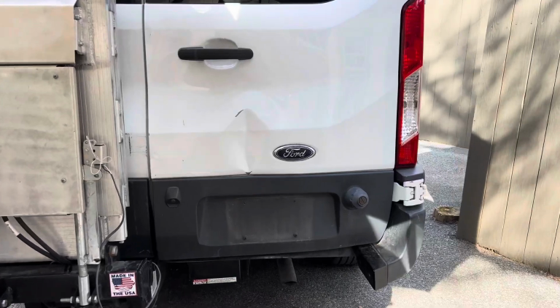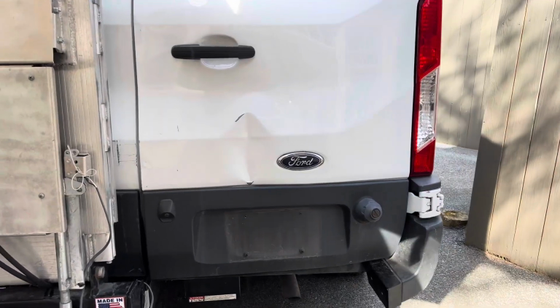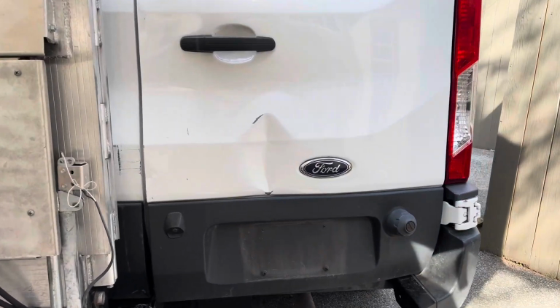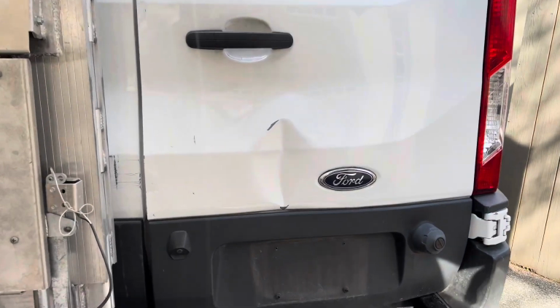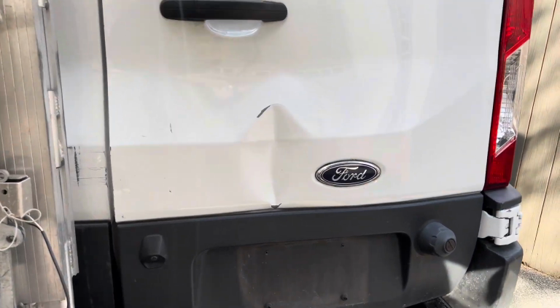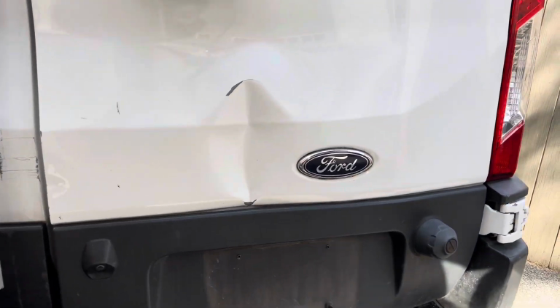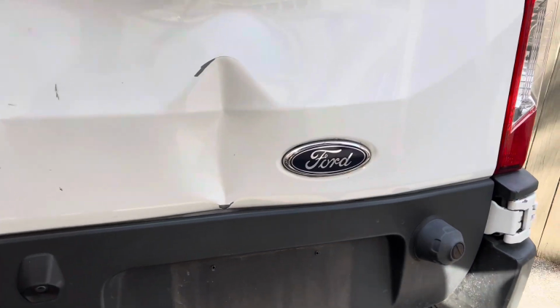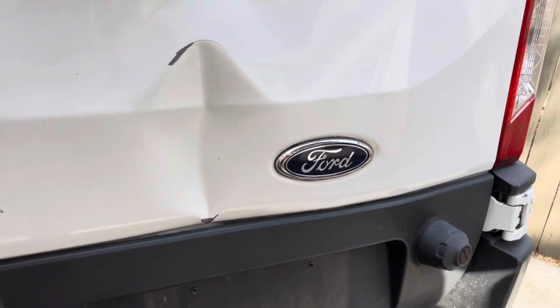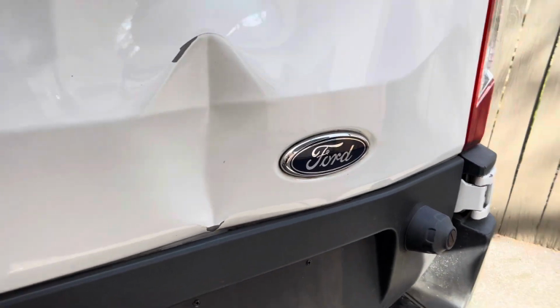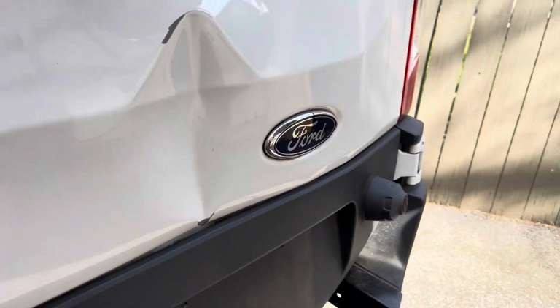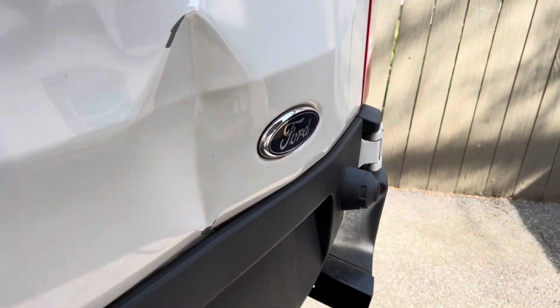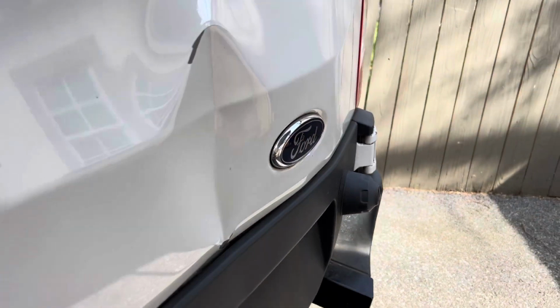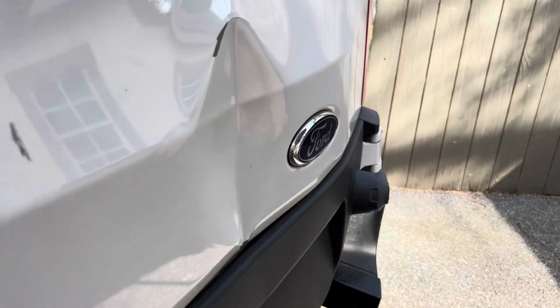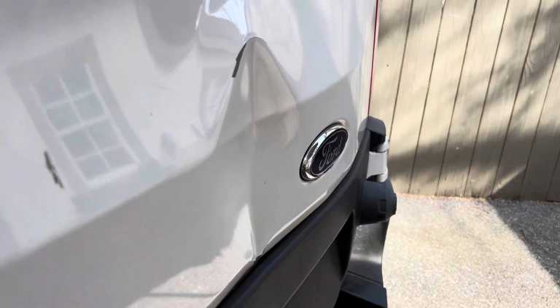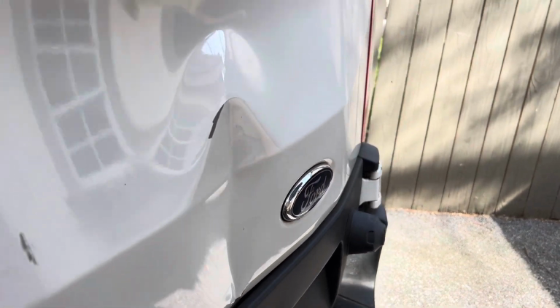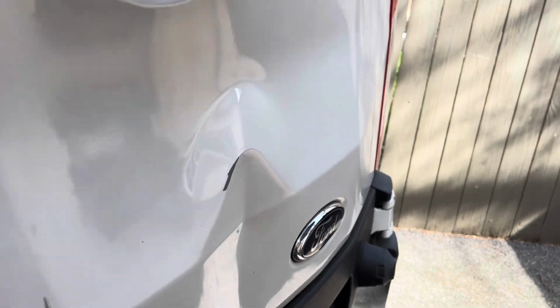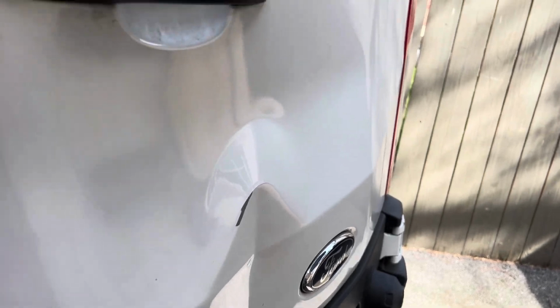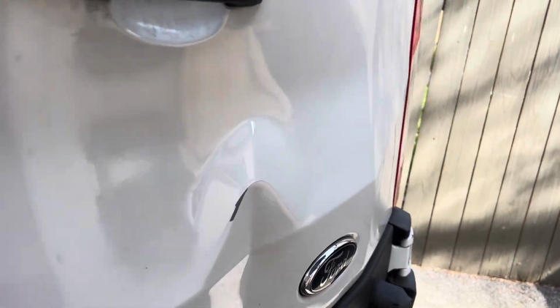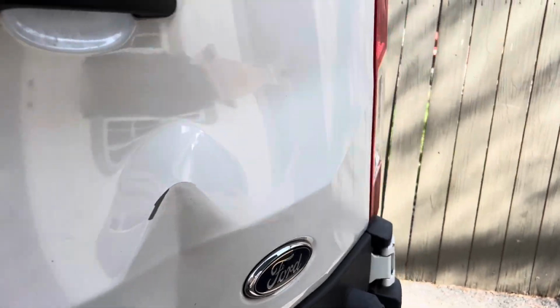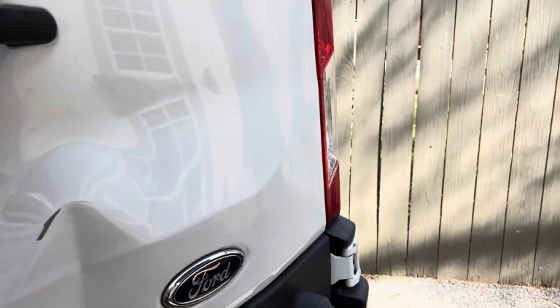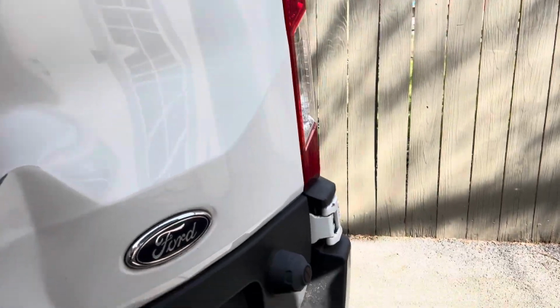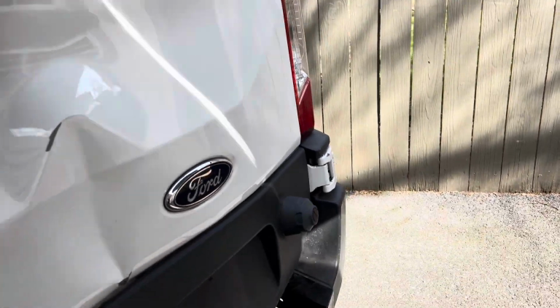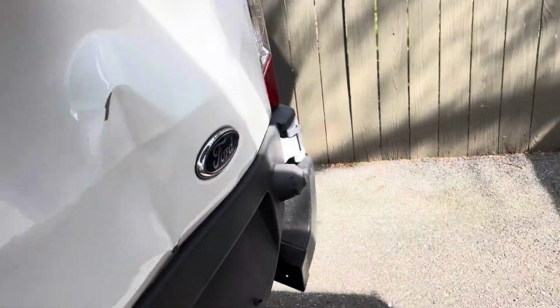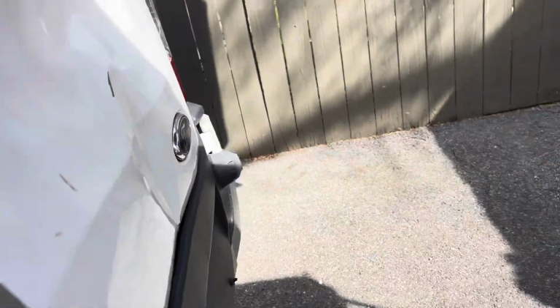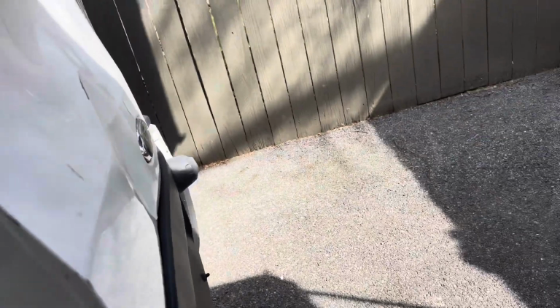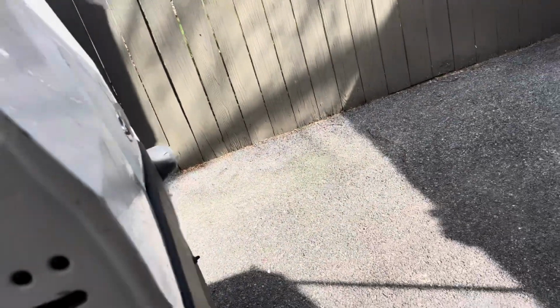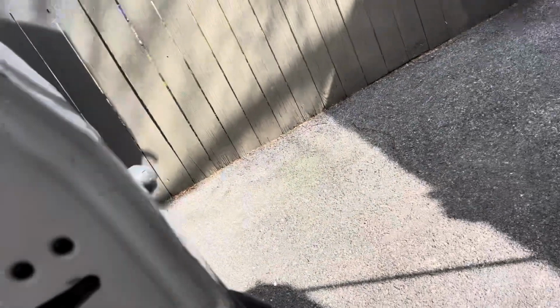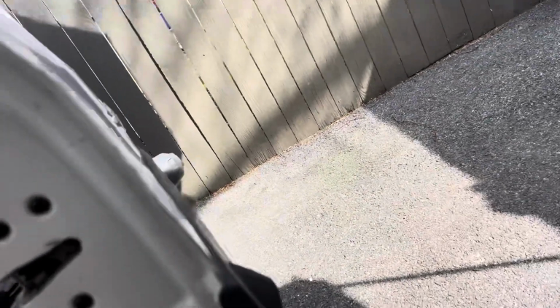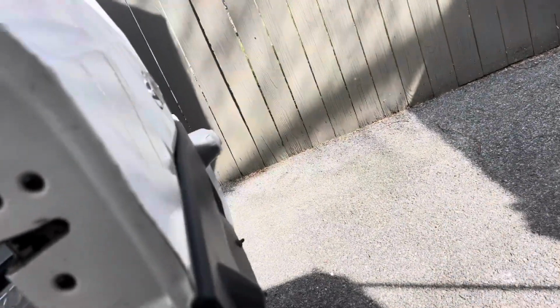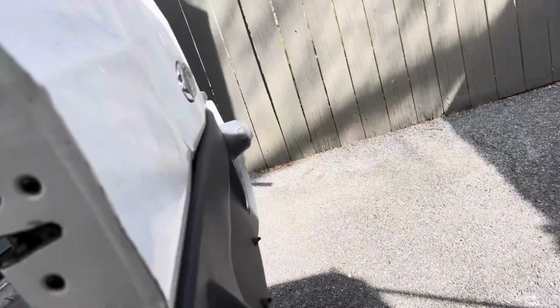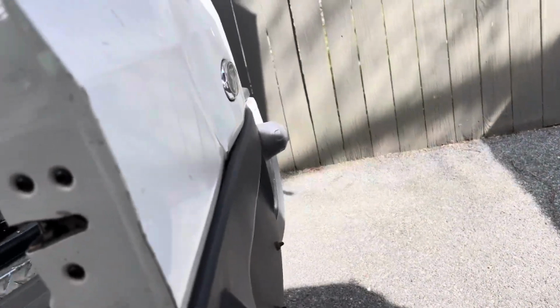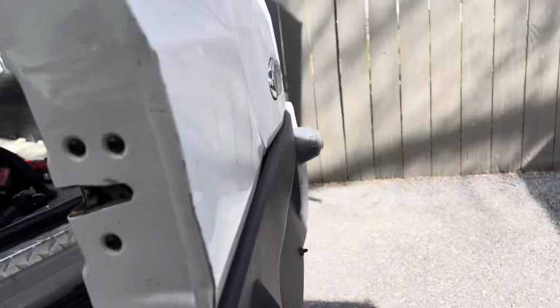Hello and welcome to my YouTube video. Today I'm going to be showing you how I fixed this big giant ugly dent in this Ford Transit van.